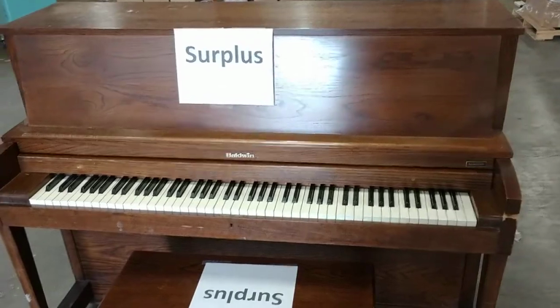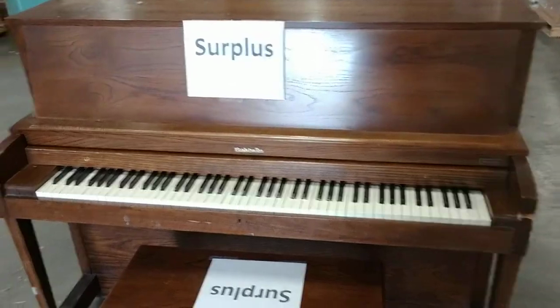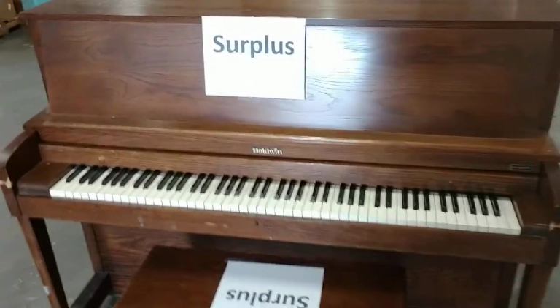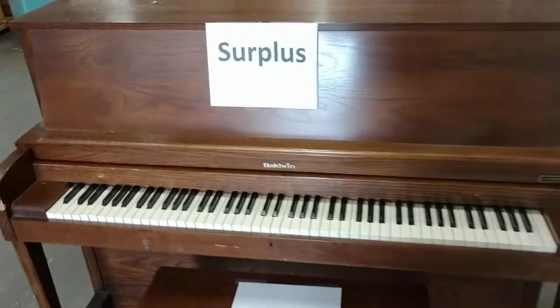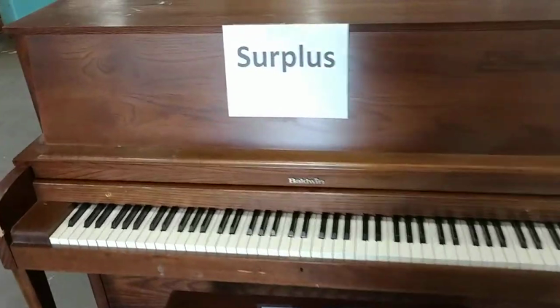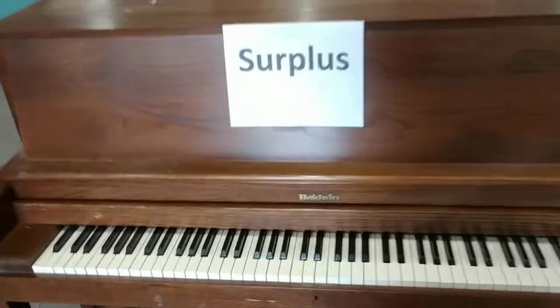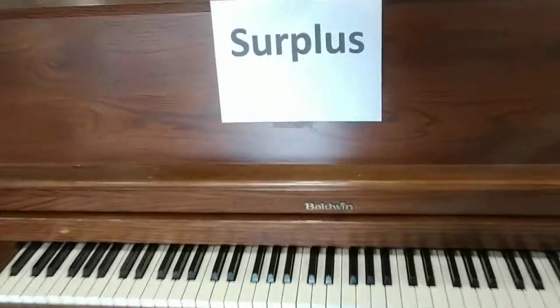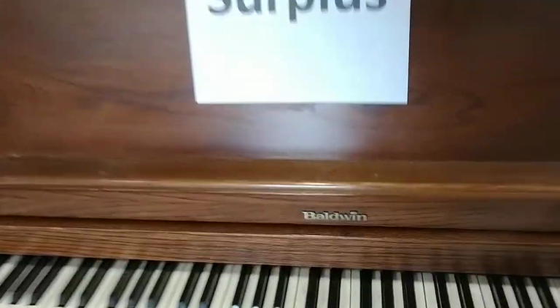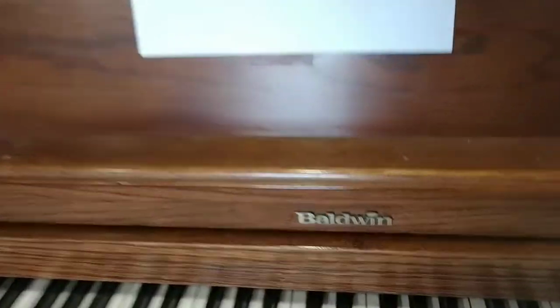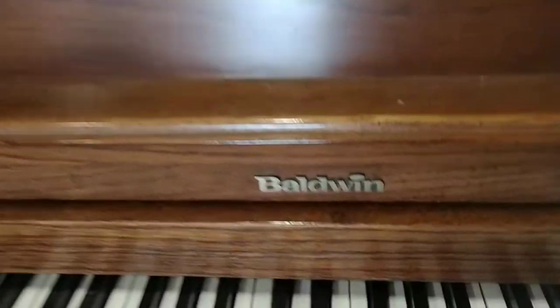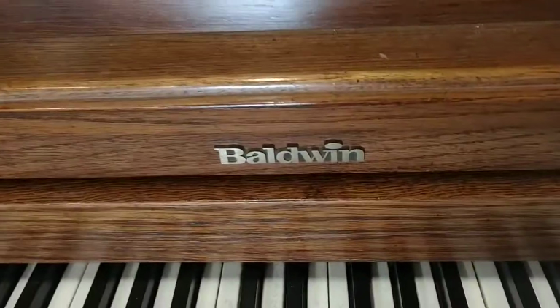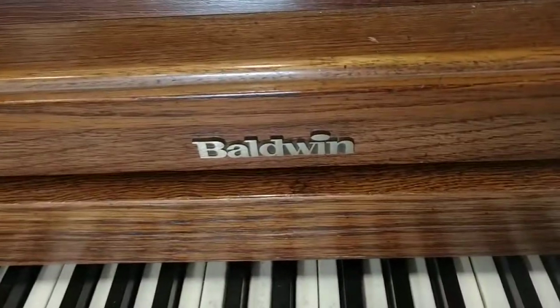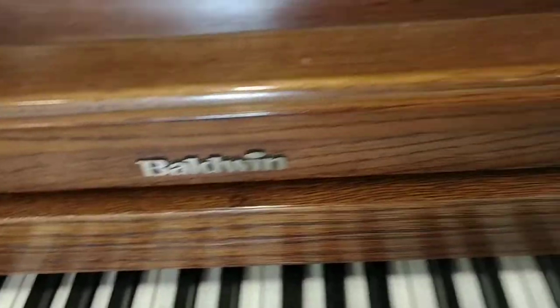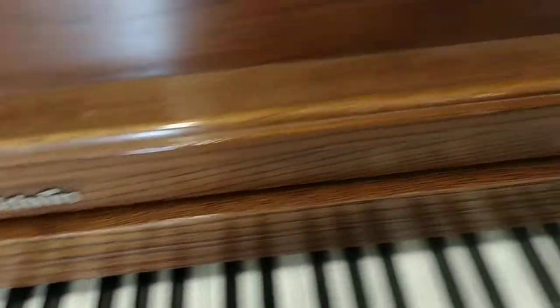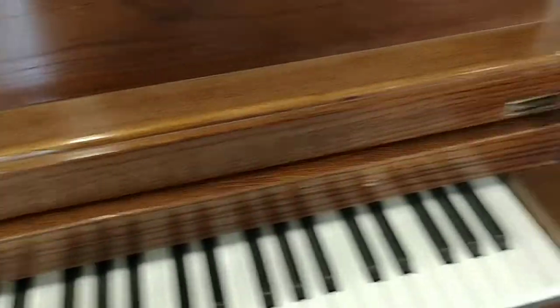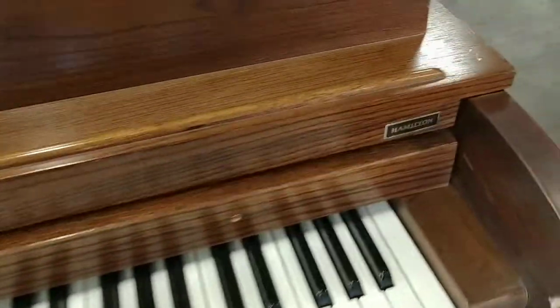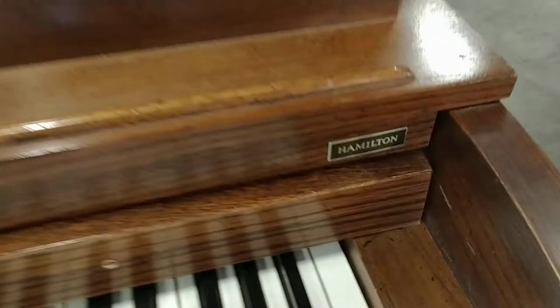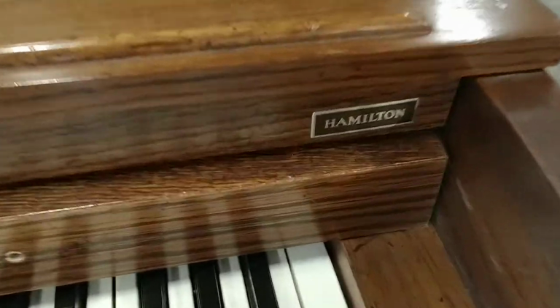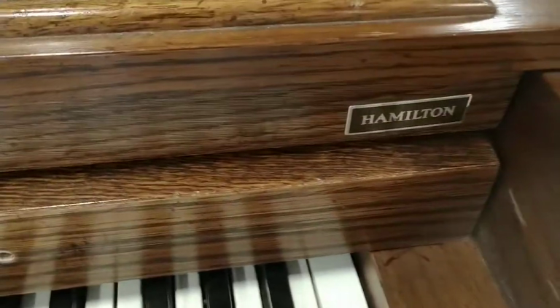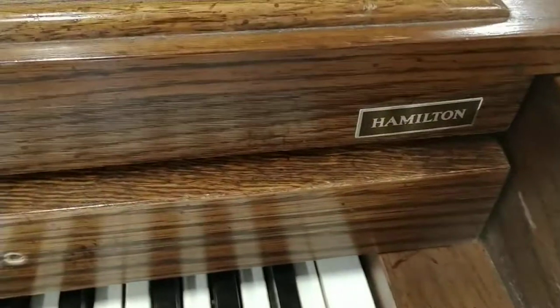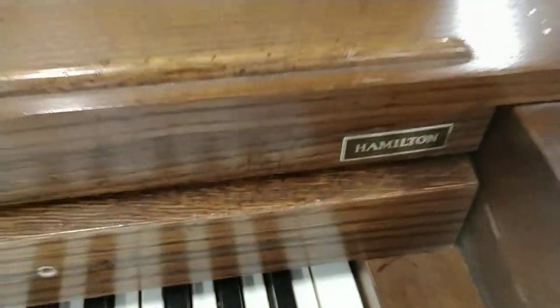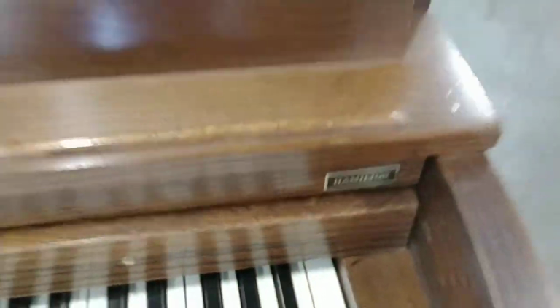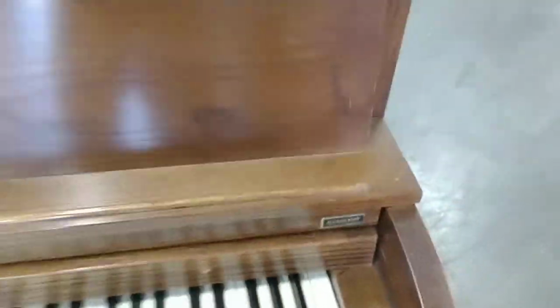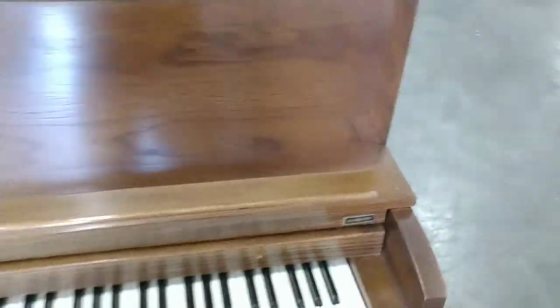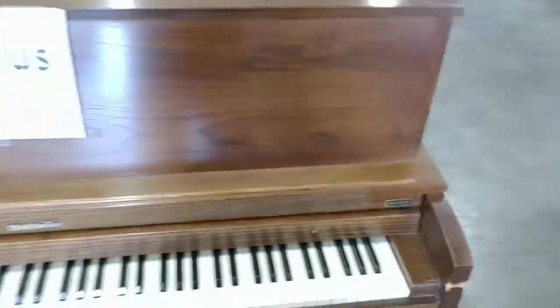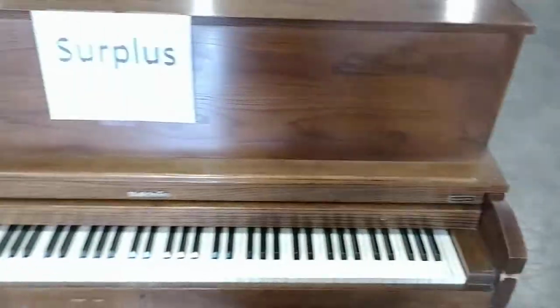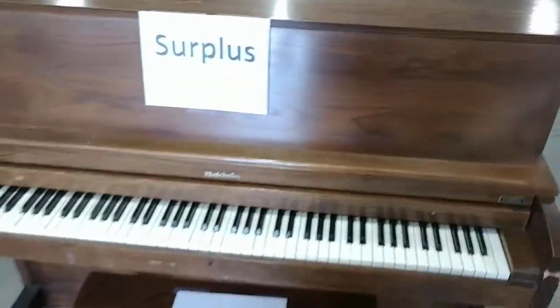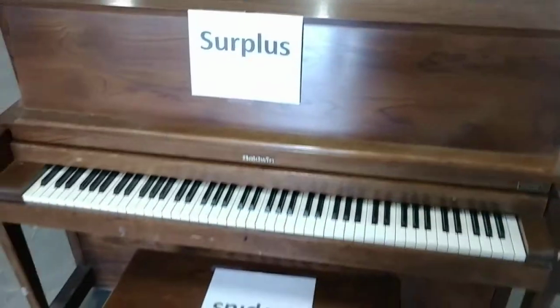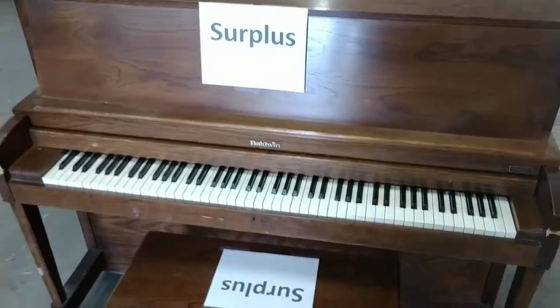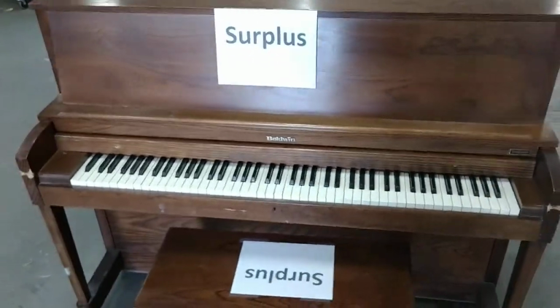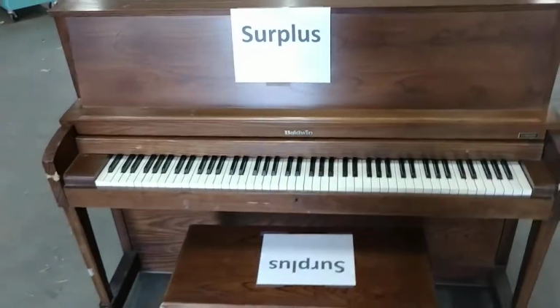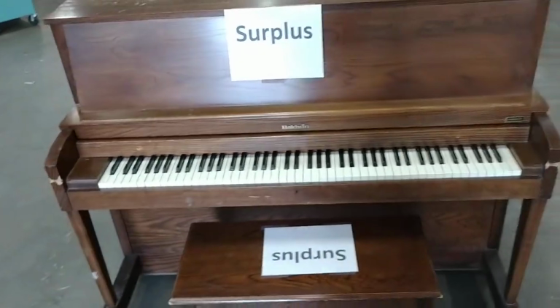Here we have a Baldwin upright piano — Baldwin Hamilton, or Hamilton Baldwin. Not exactly sure what order it goes in.